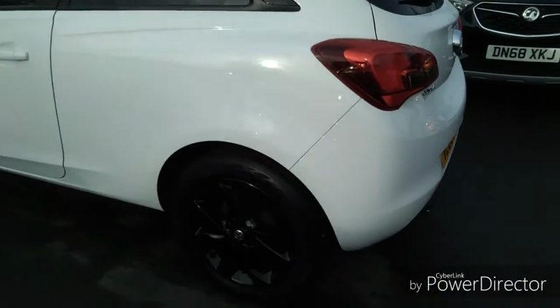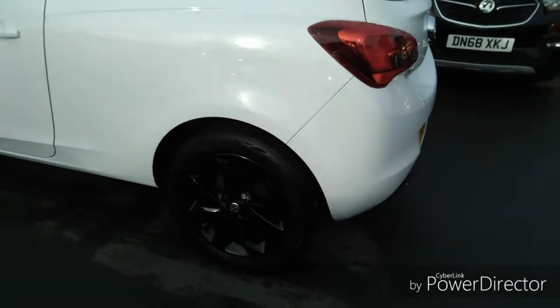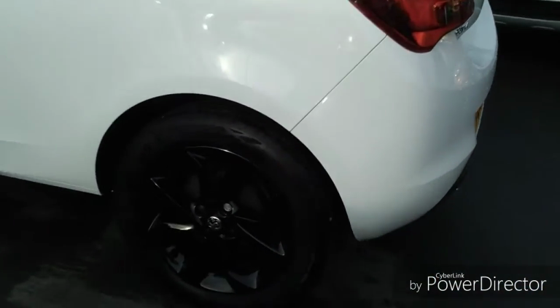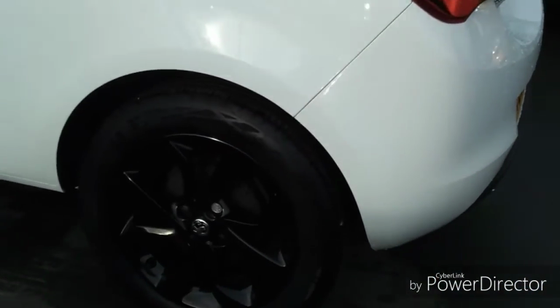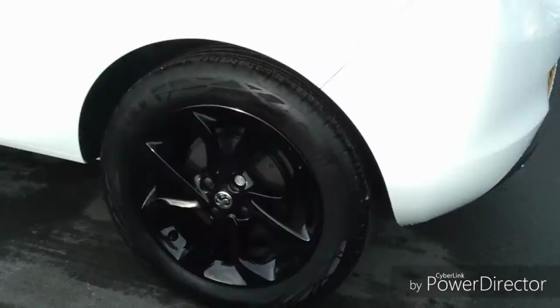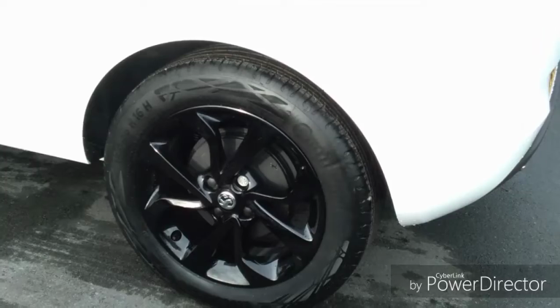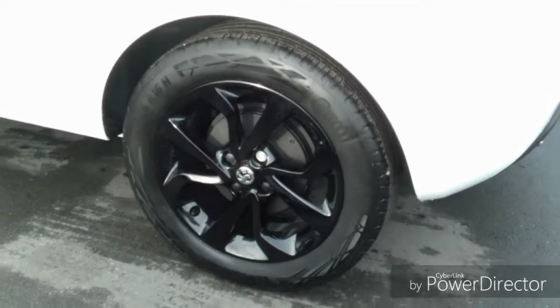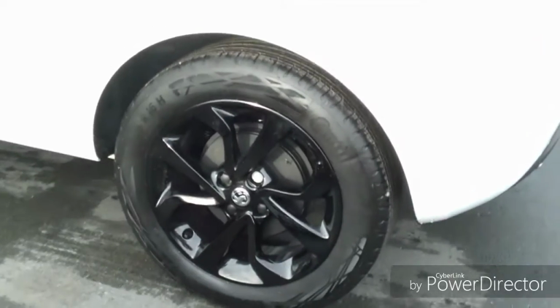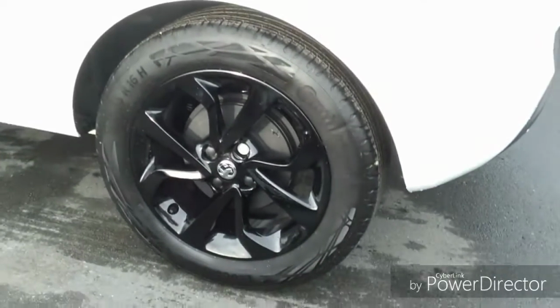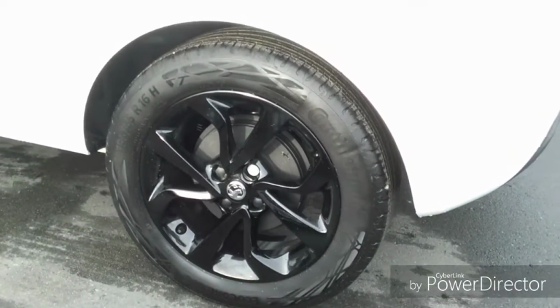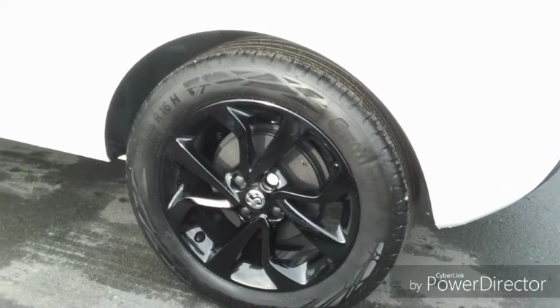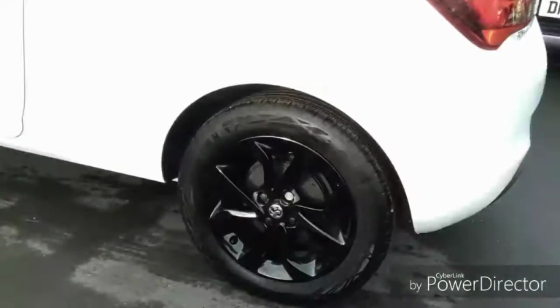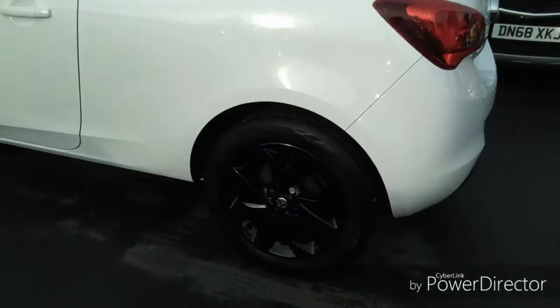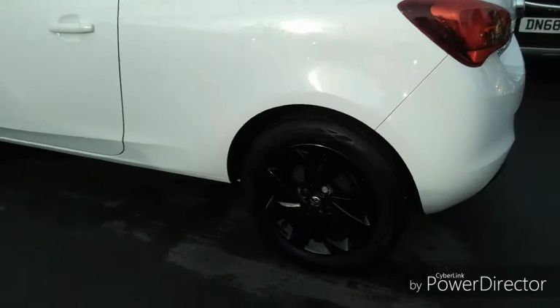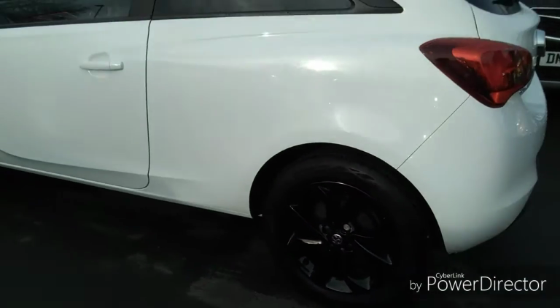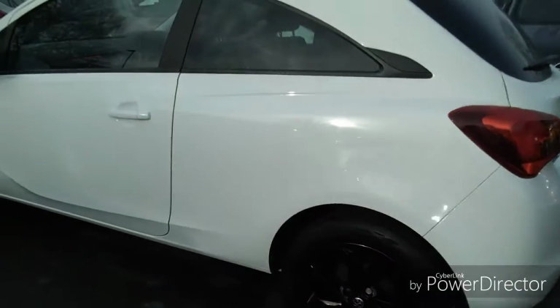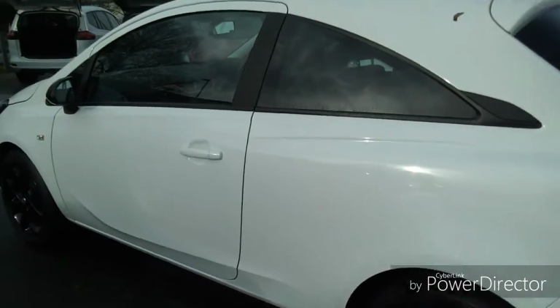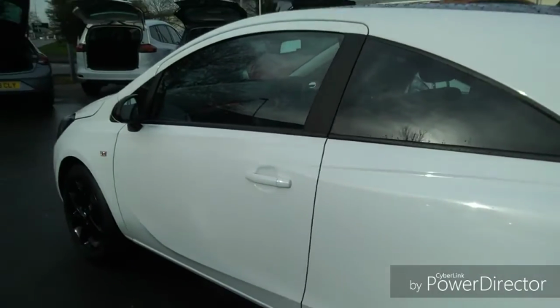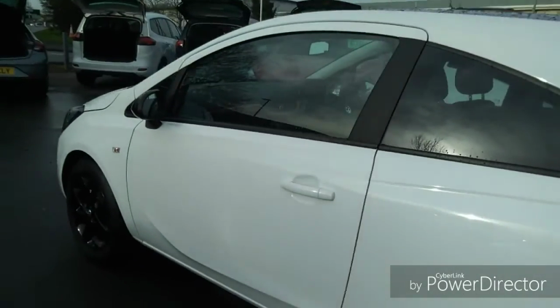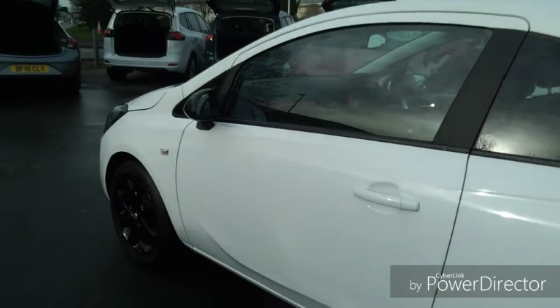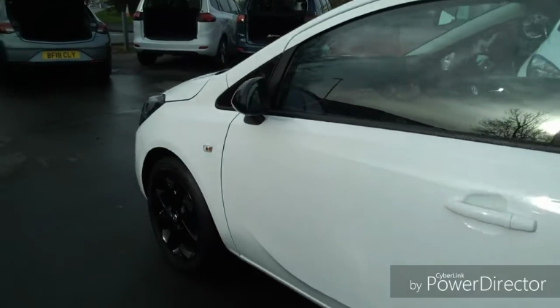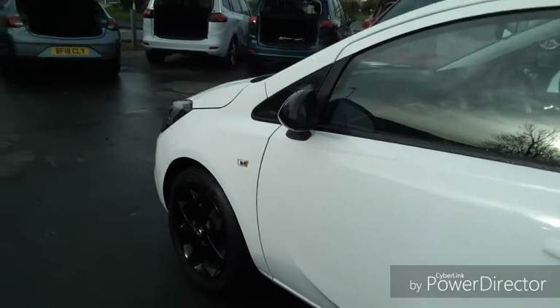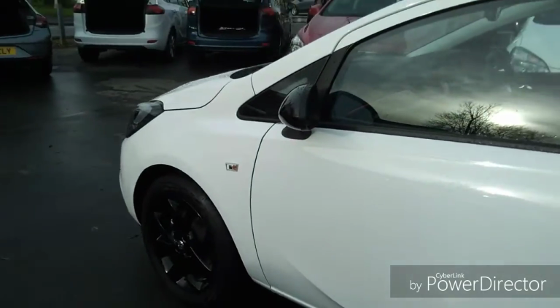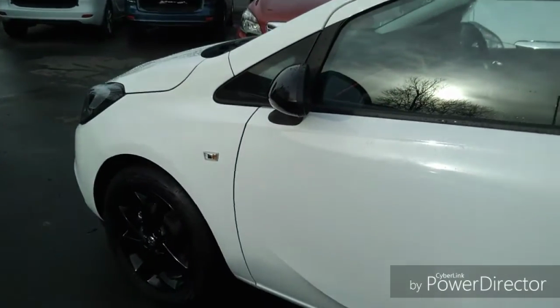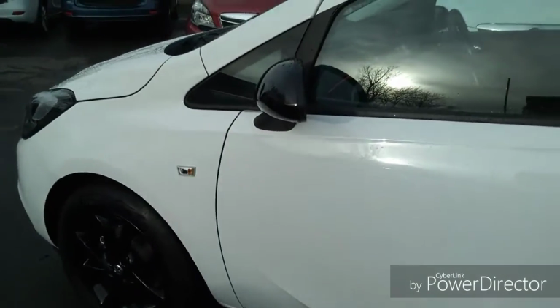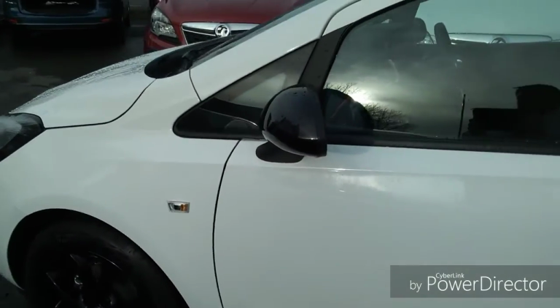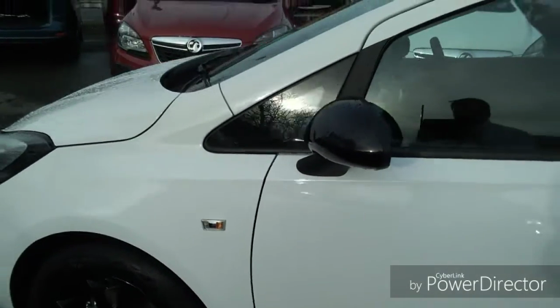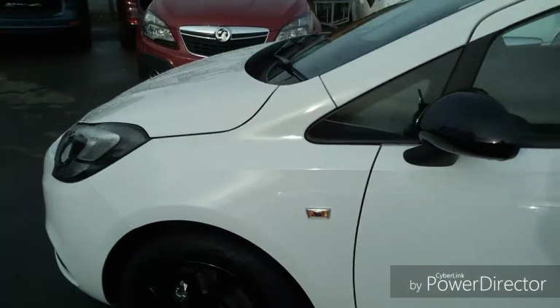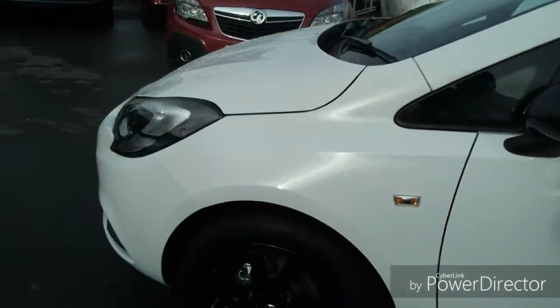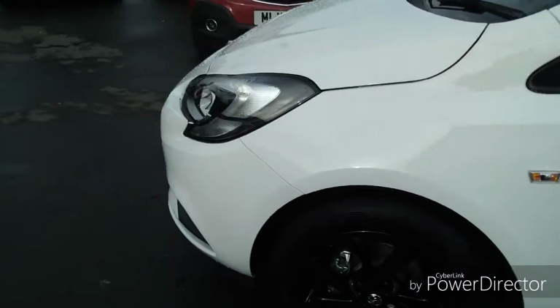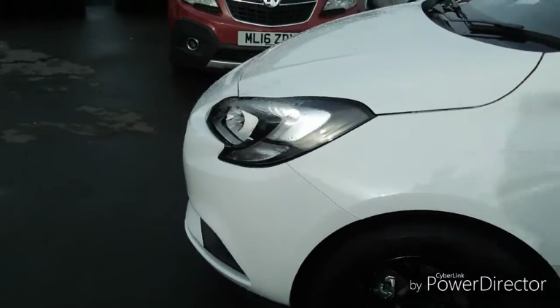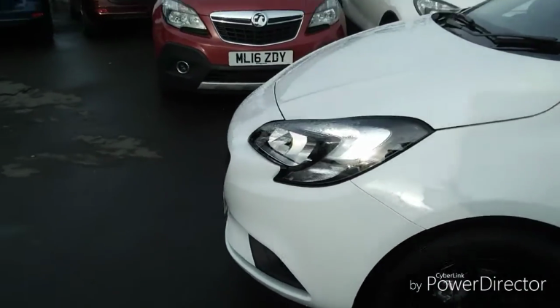Coming round to the passenger side, we have stunning 16-inch alloy wheels which are finished in black. As we continue round, the mirror covers are the same colour as the wheels.